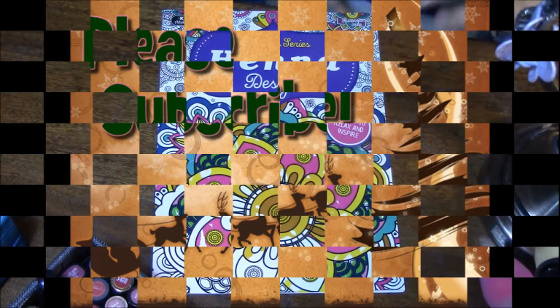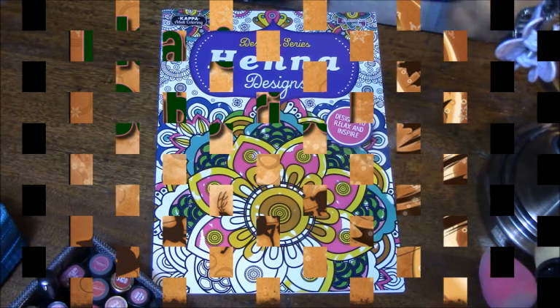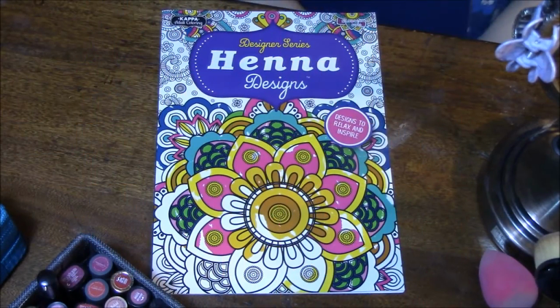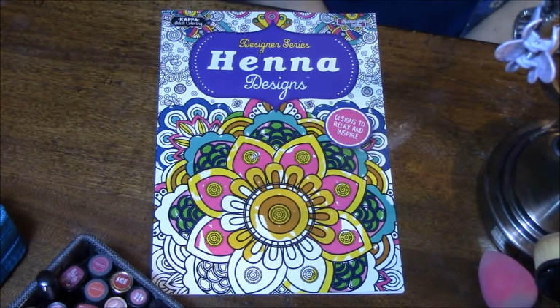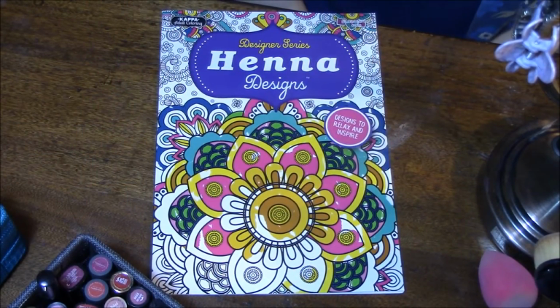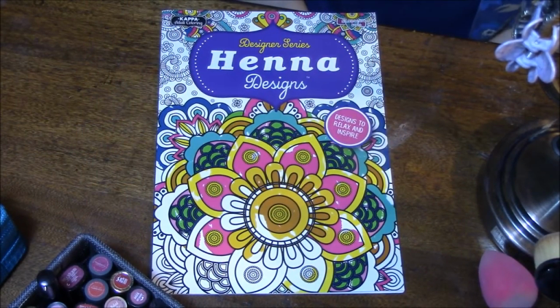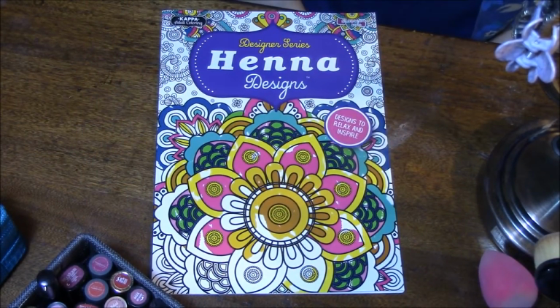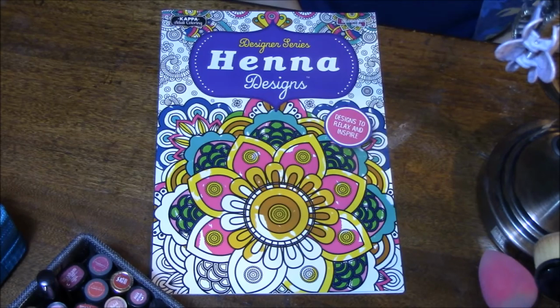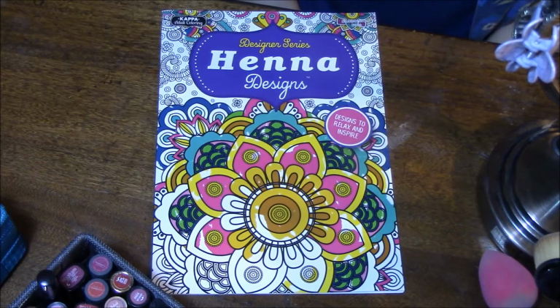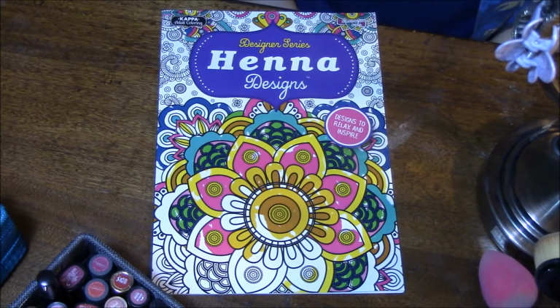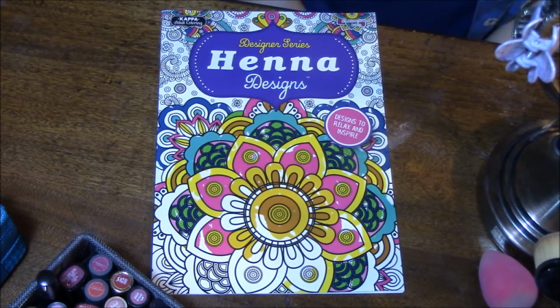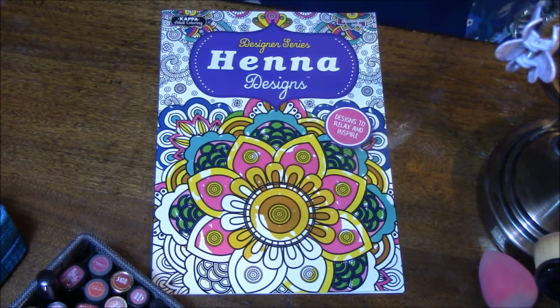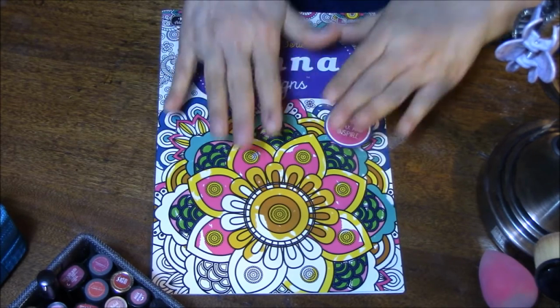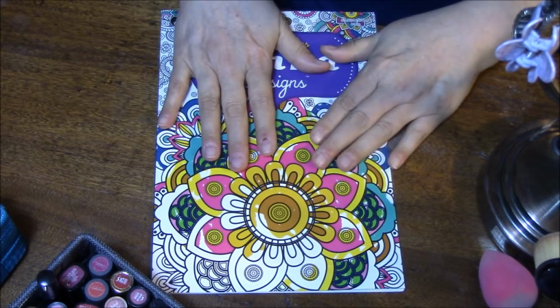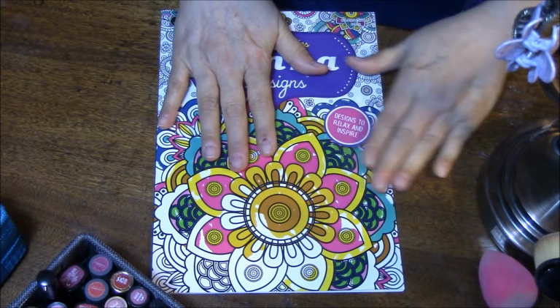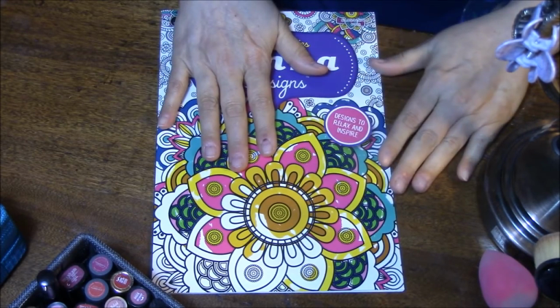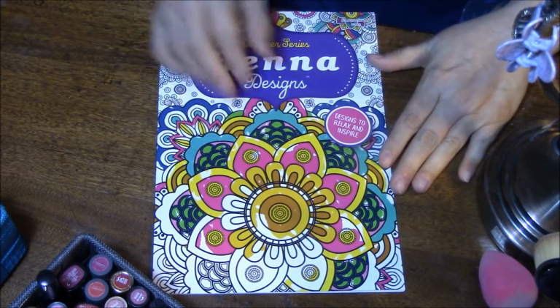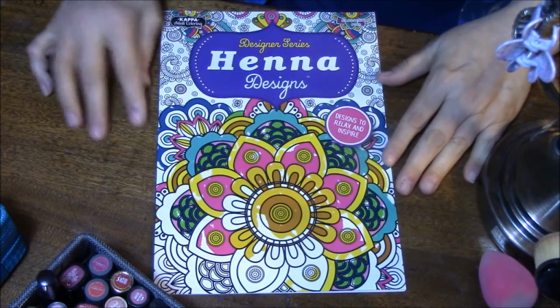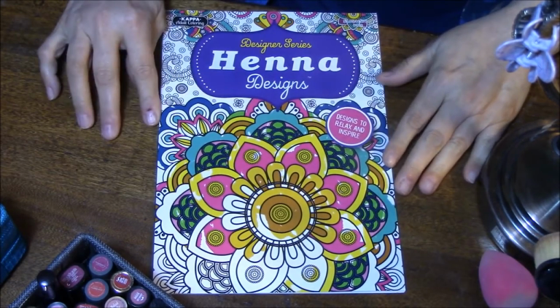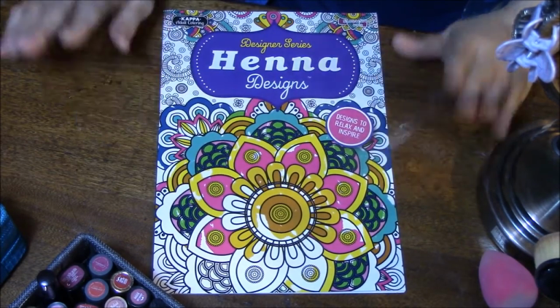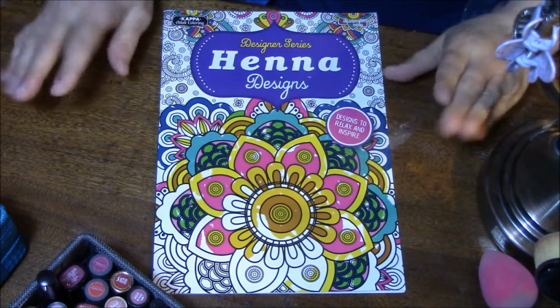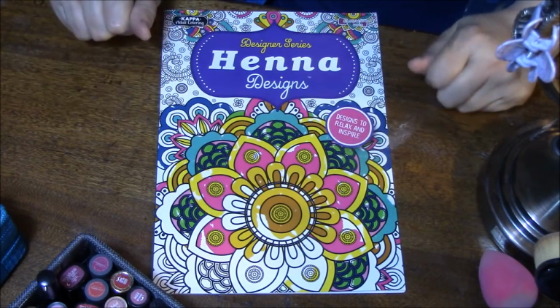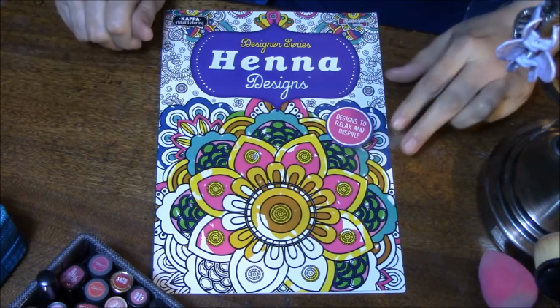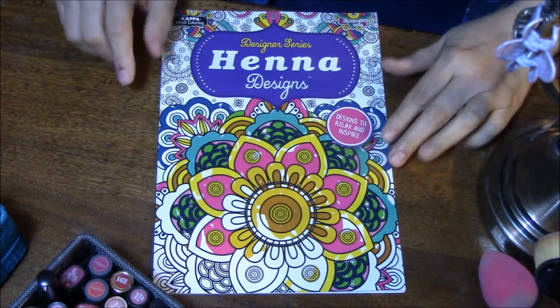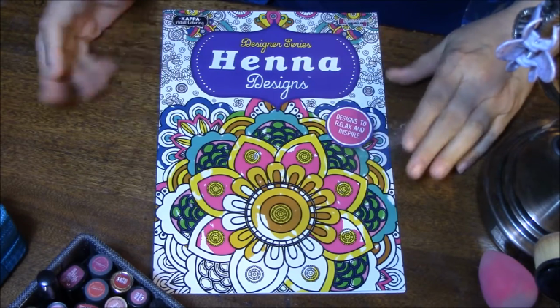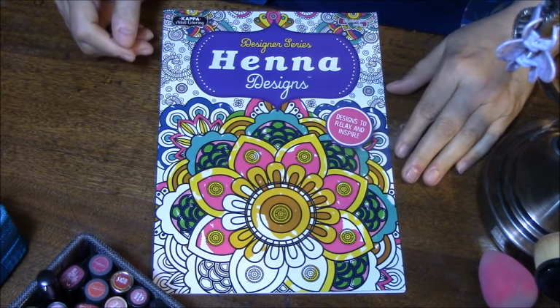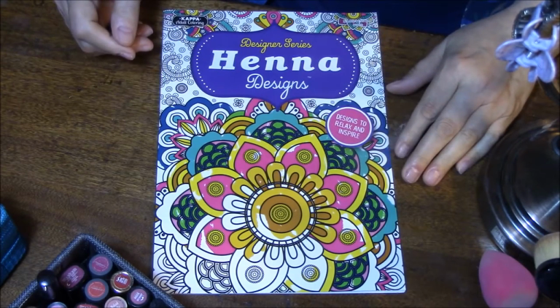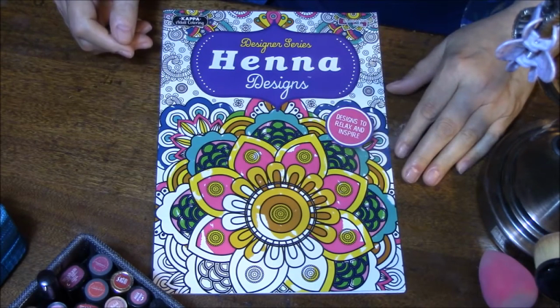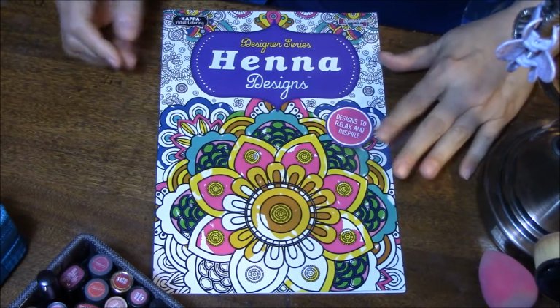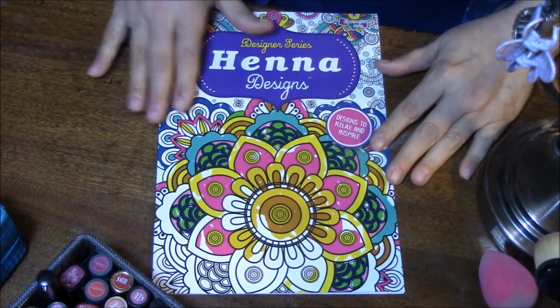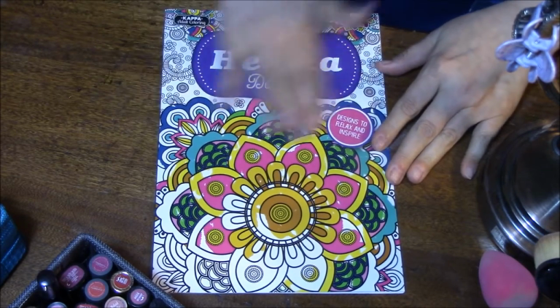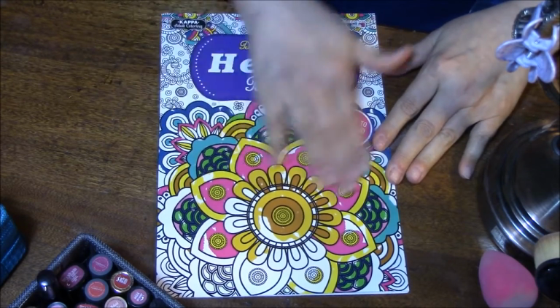Hi everybody, this is Connie. Are you ready to look at some more coloring books? These are books that I got at the Dollar Tree, and I want to go through them and show you what they look like.